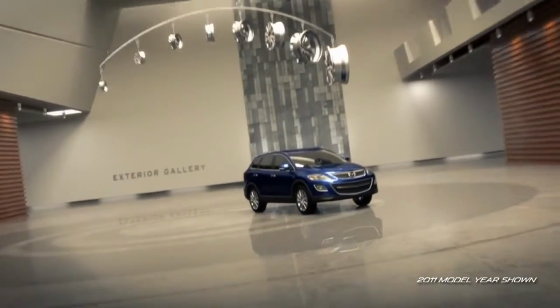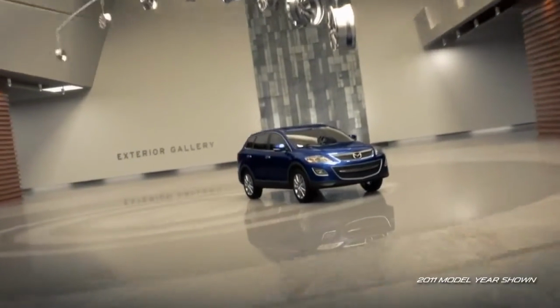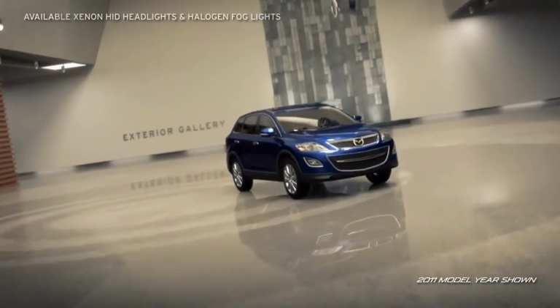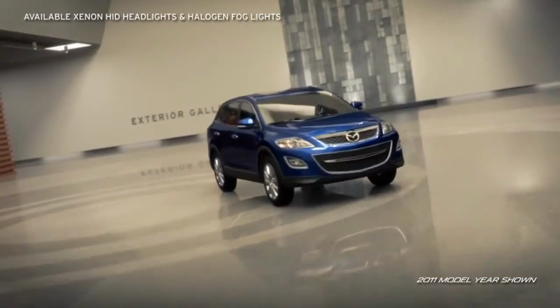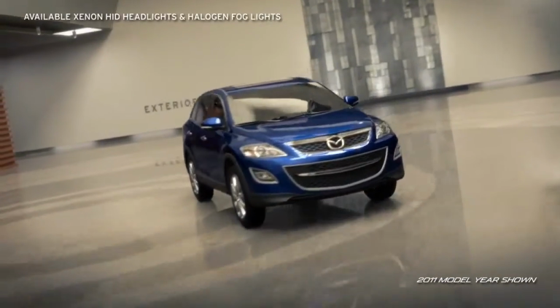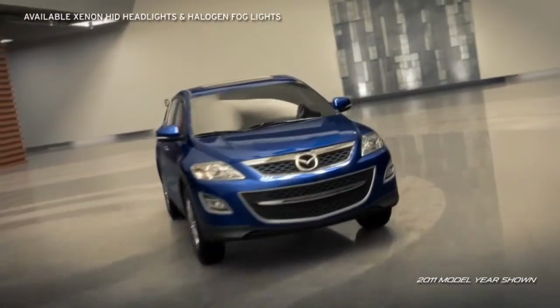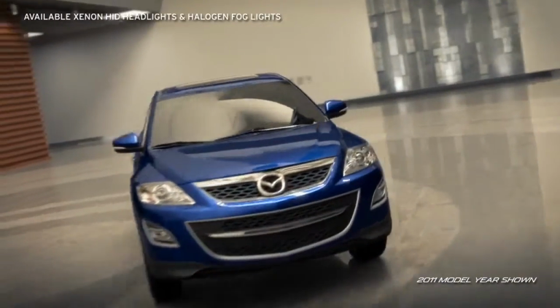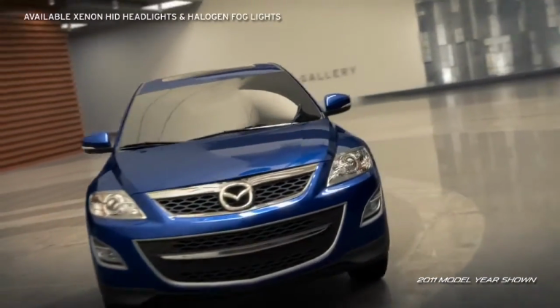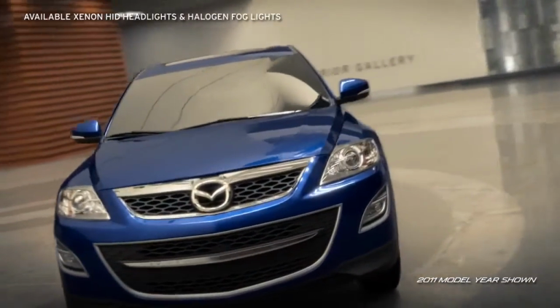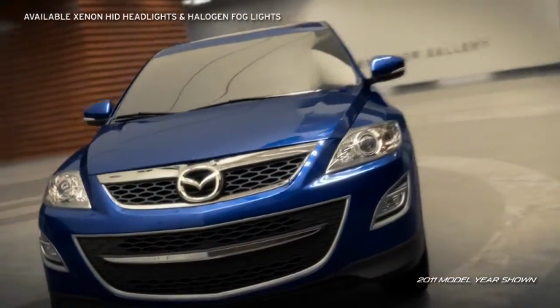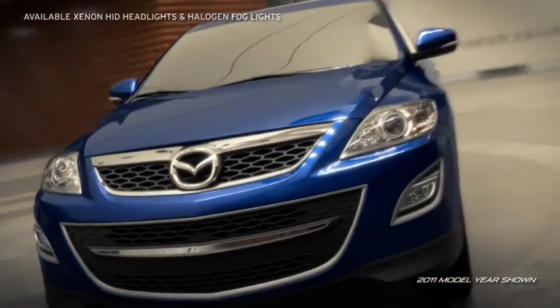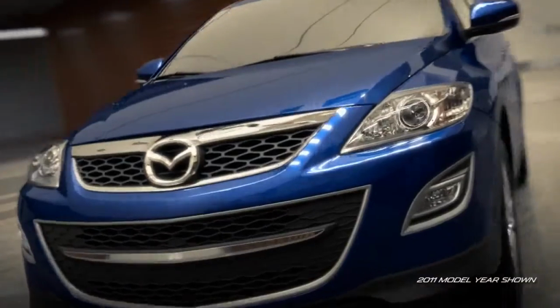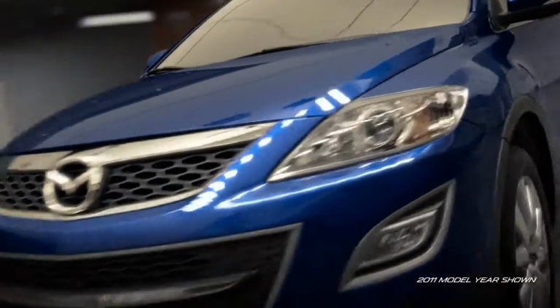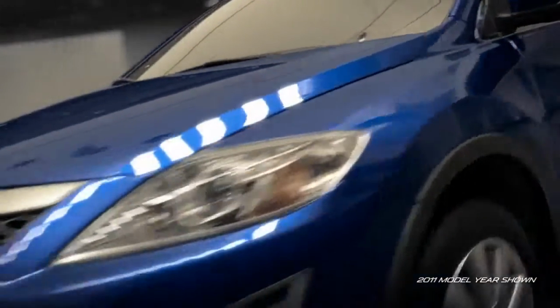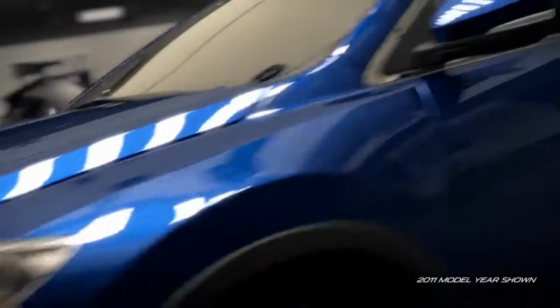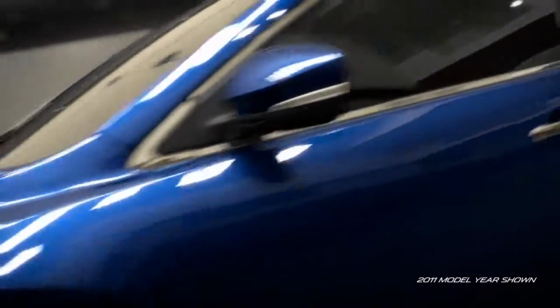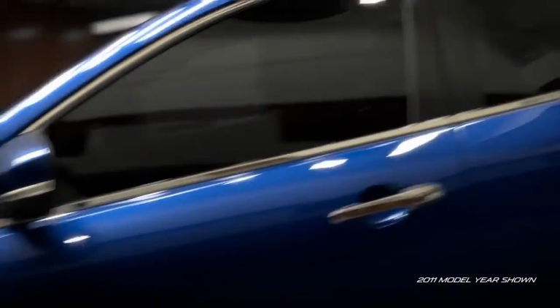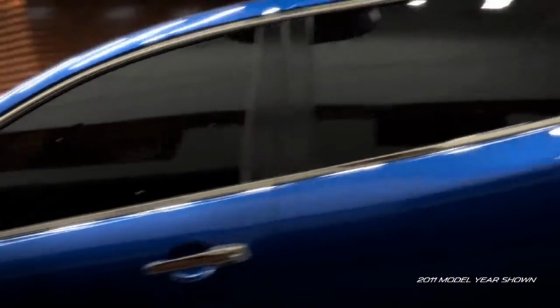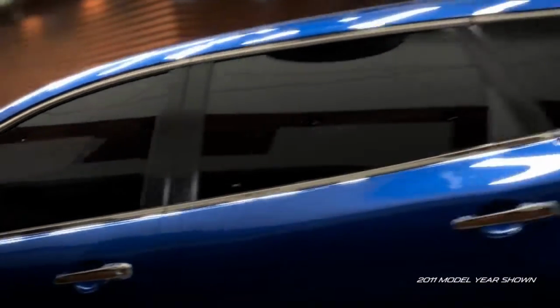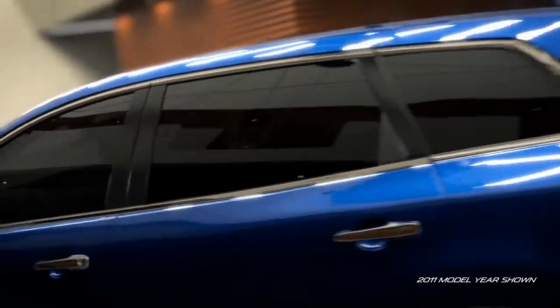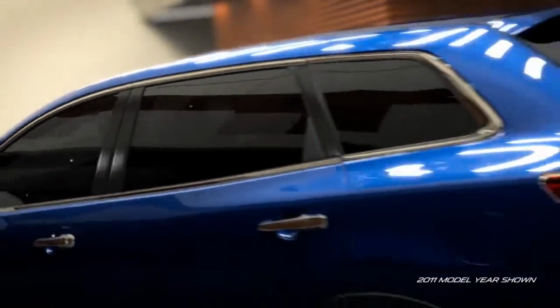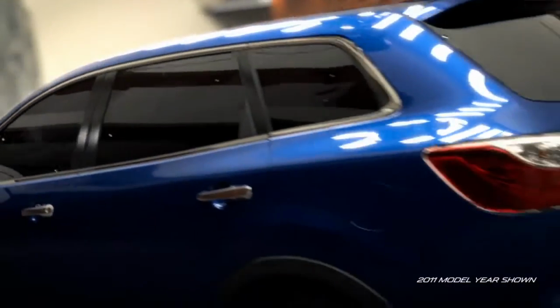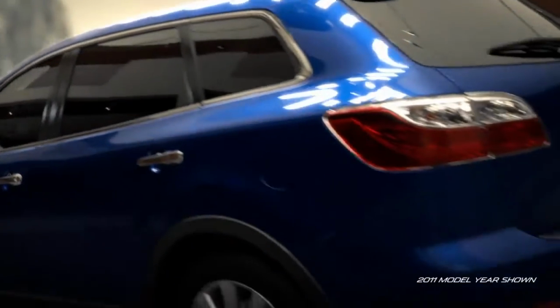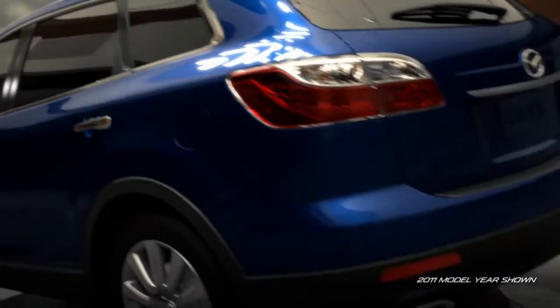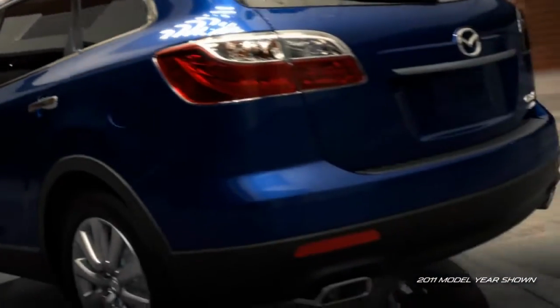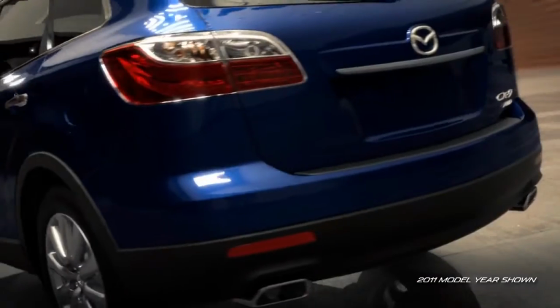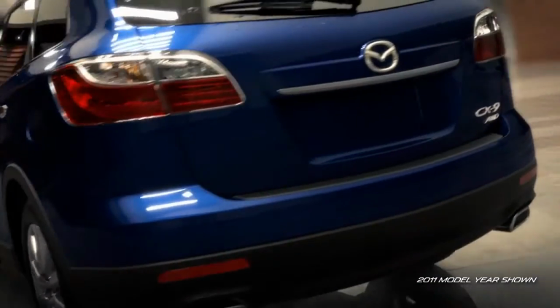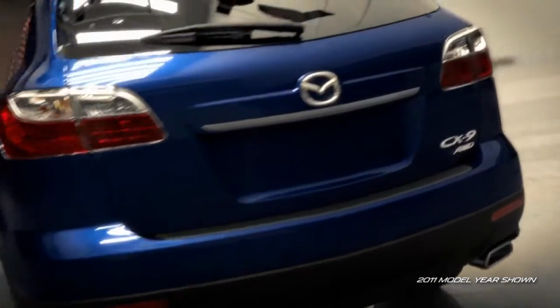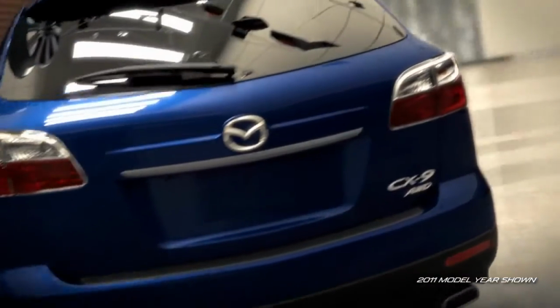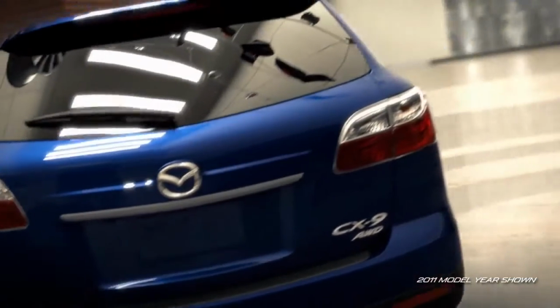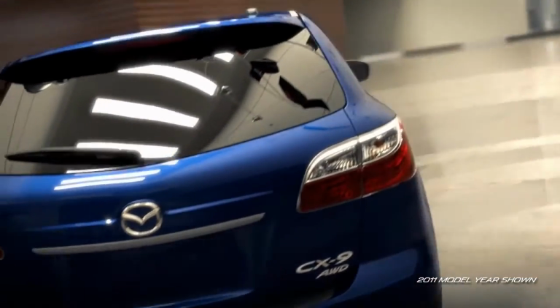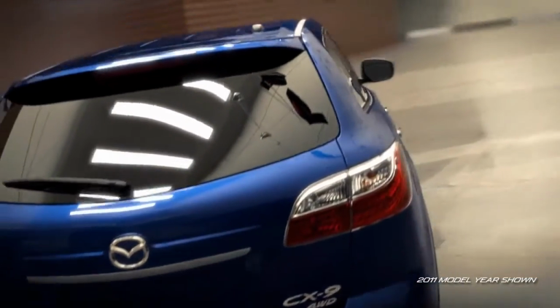Aerodynamic headlights and halogen fog lights are paired with a new signature Mazda family grille. Along the side, well-balanced character lines blend with elegant LED taillights and dual chrome exhaust outlets.